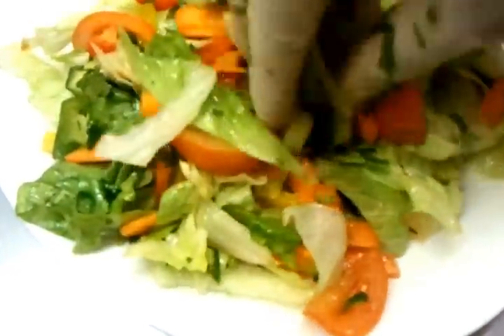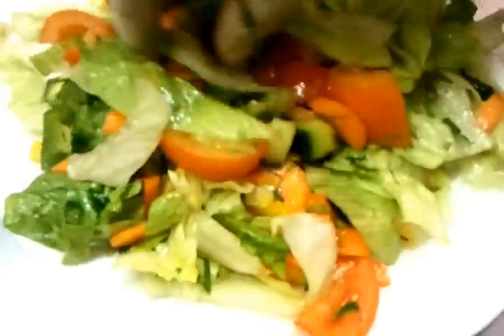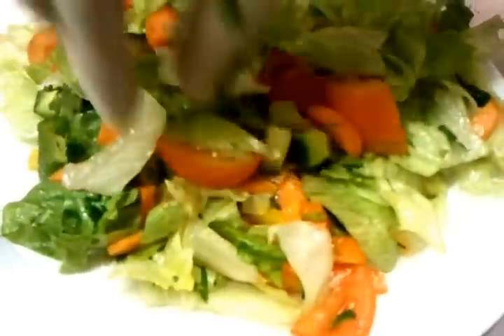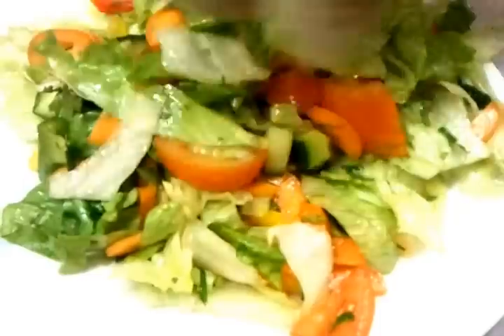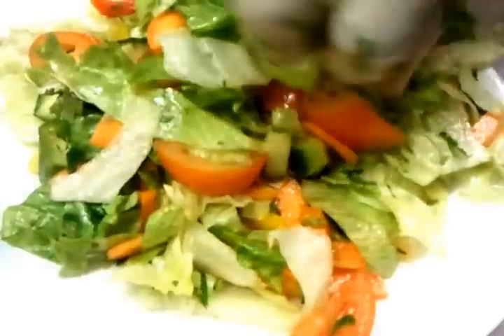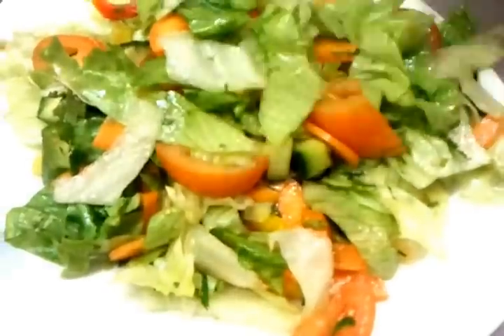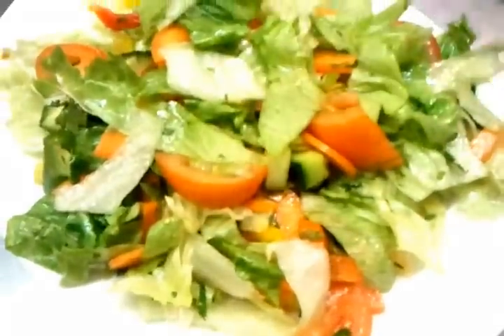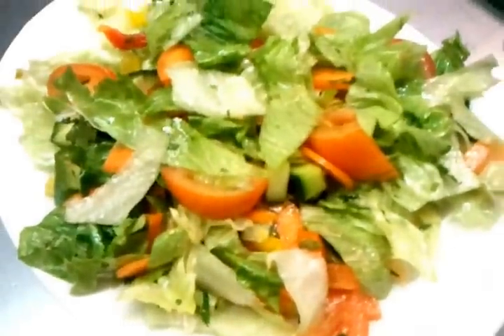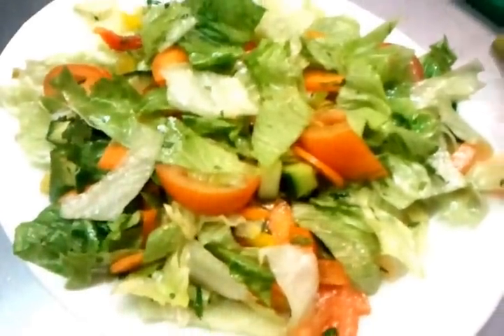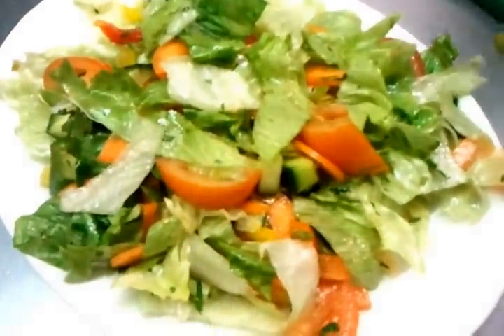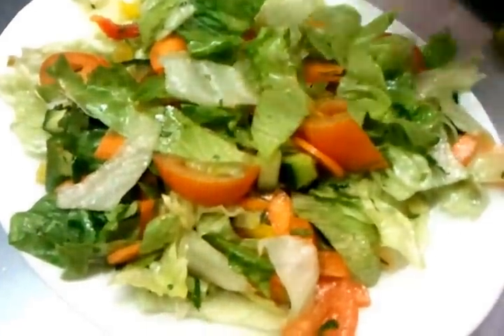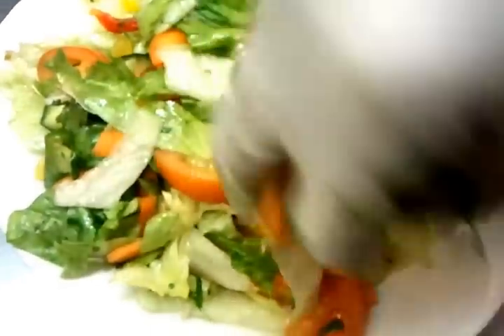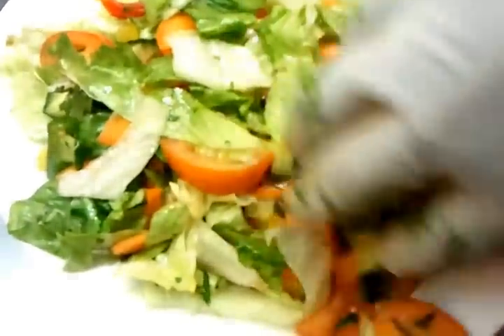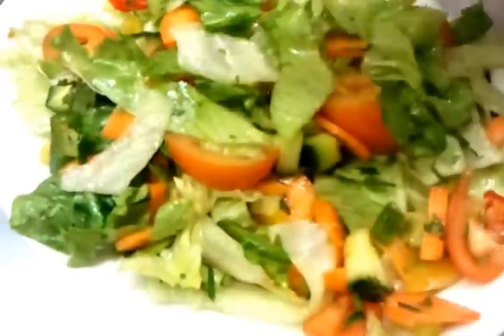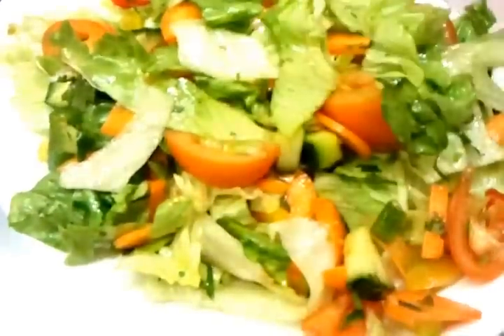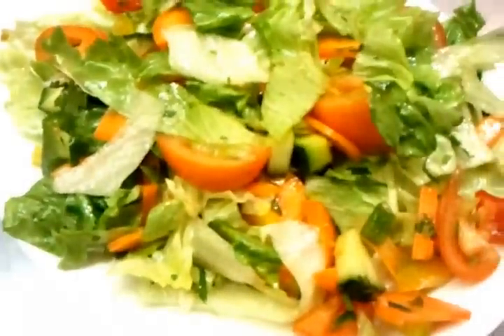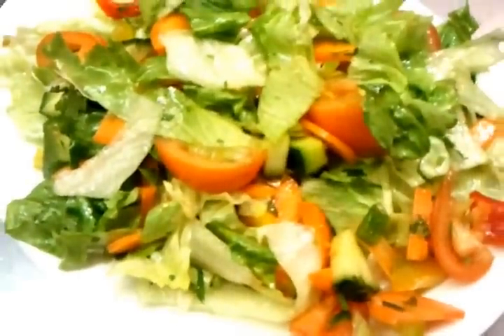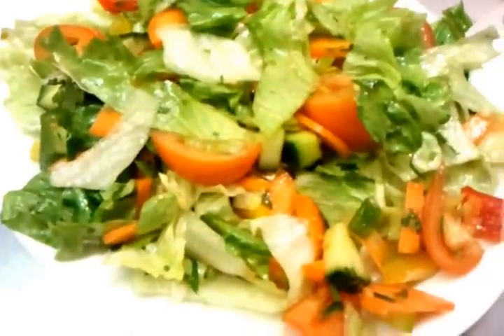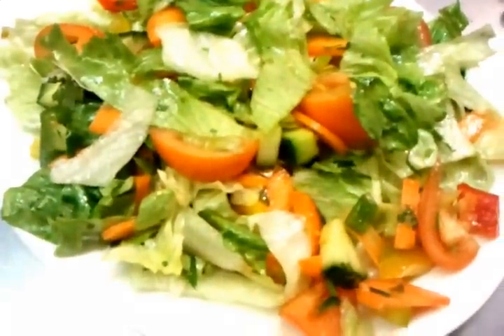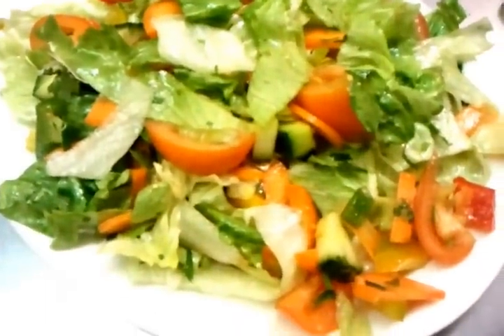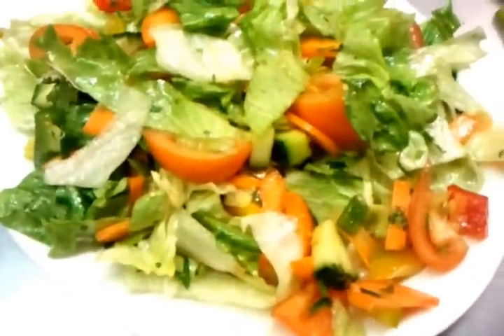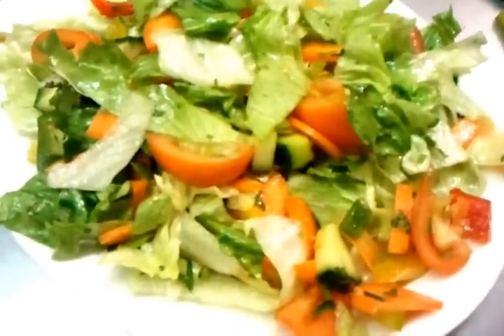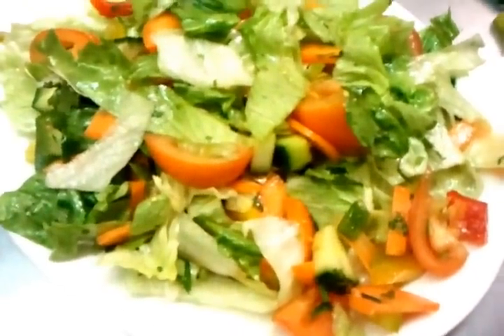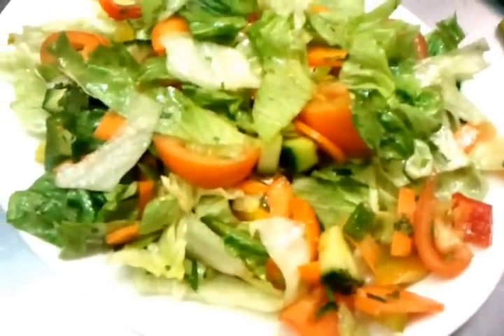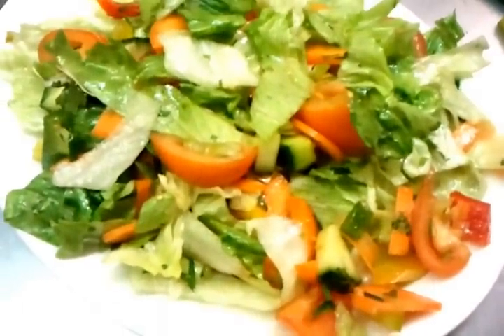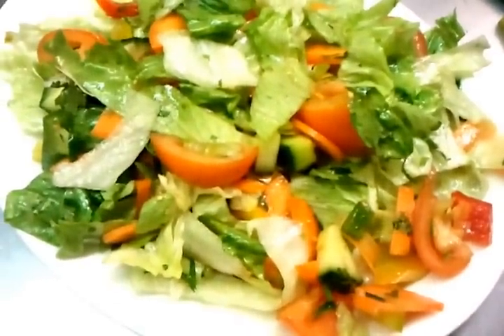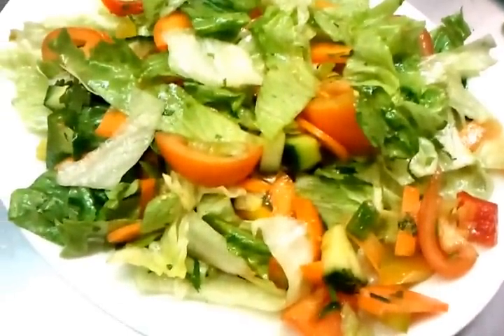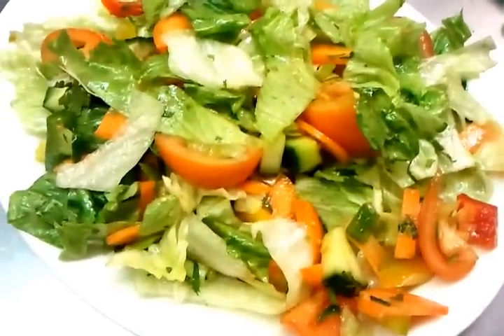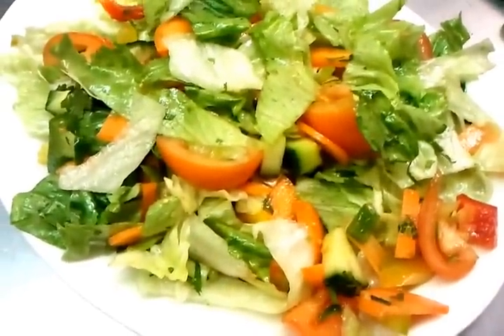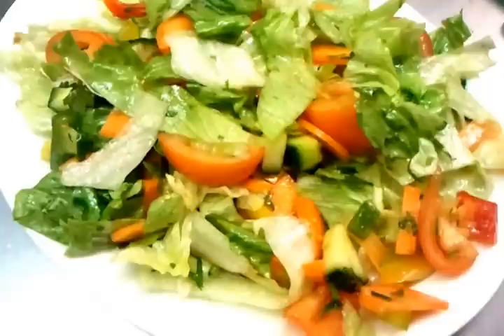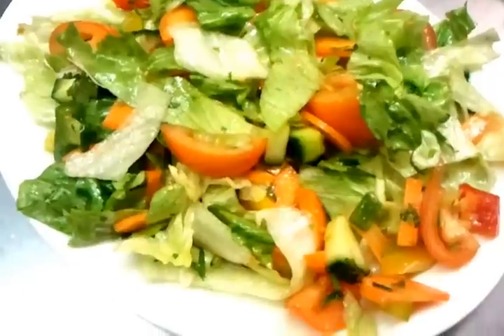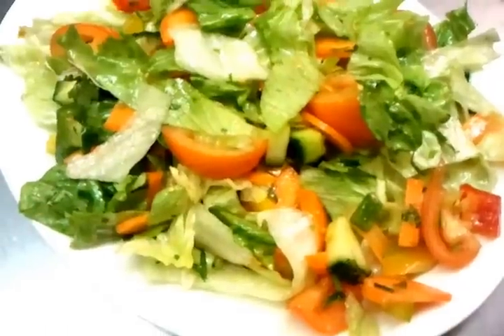And here we are — it's done. Quick and simple salad dish. Once again, thank you so much for watching the video.